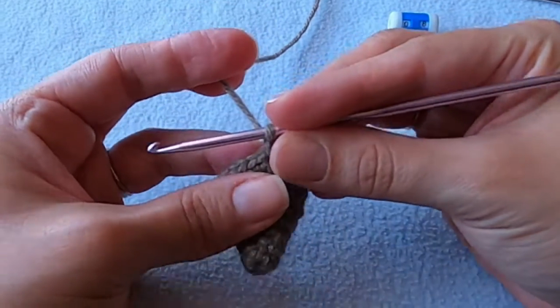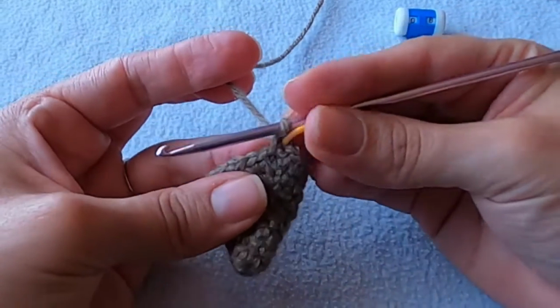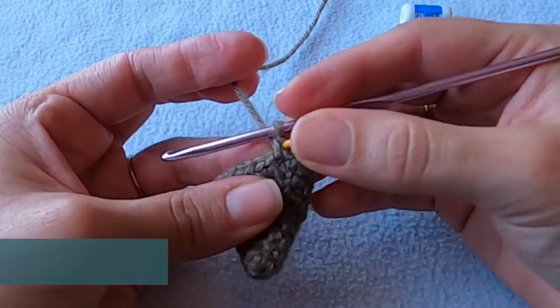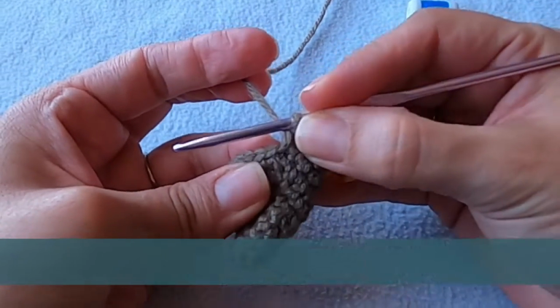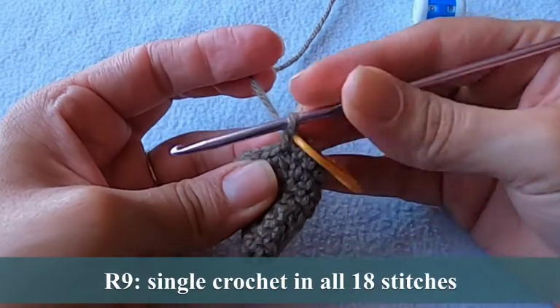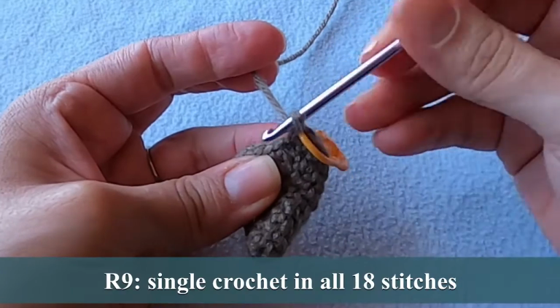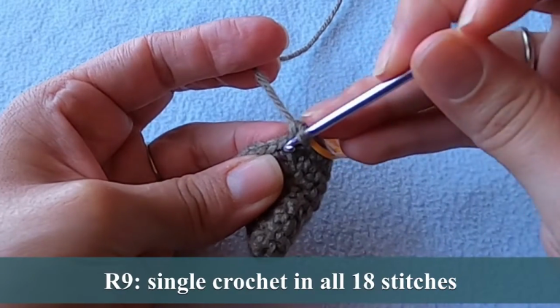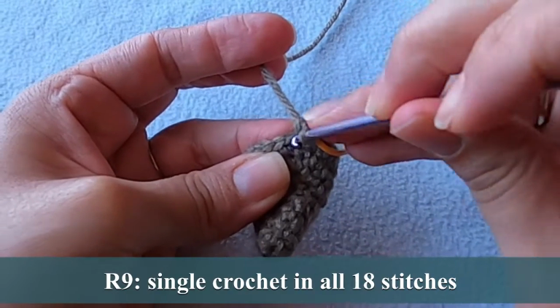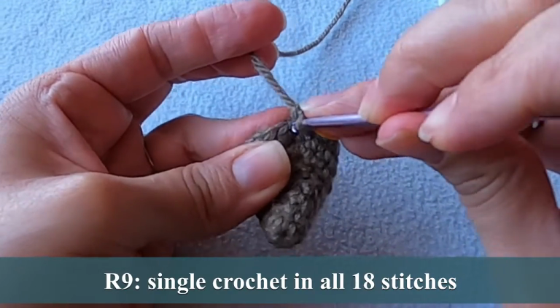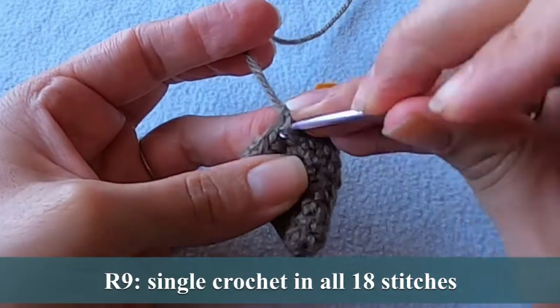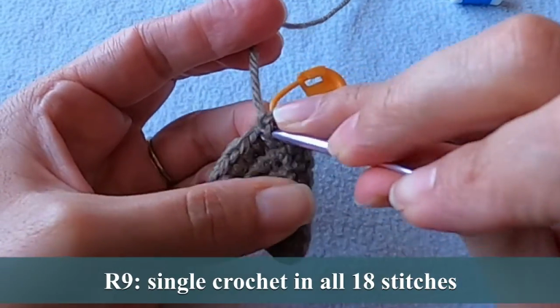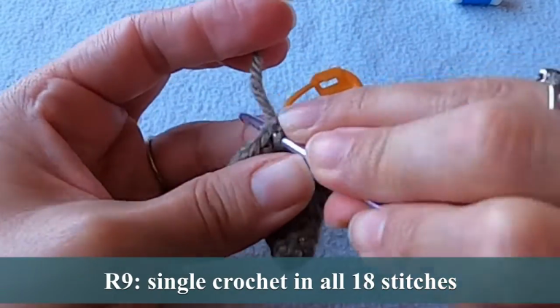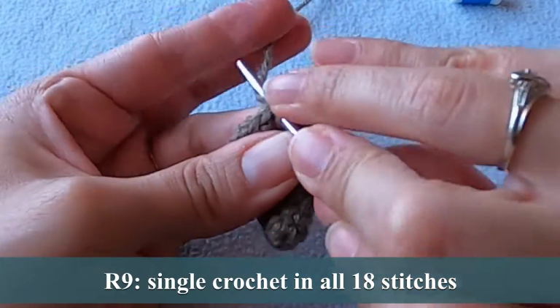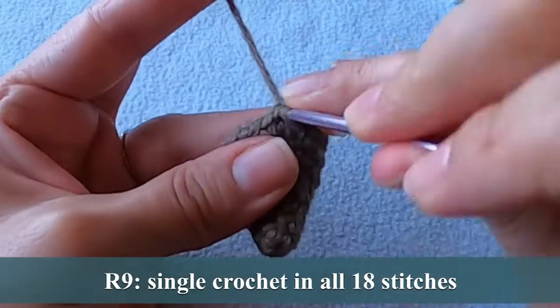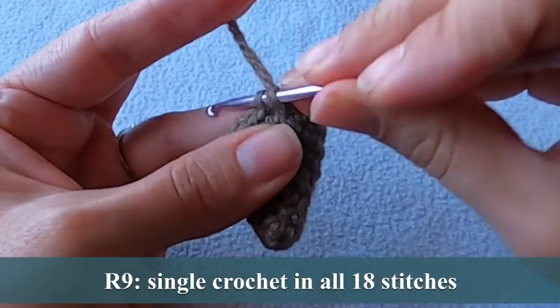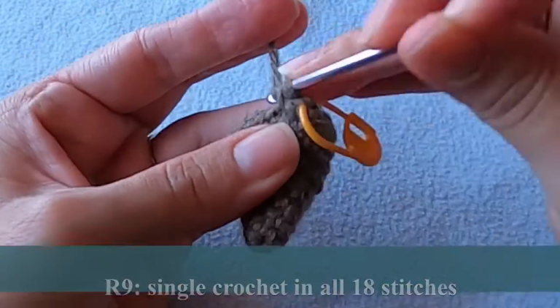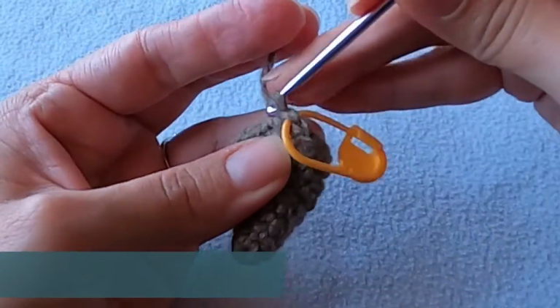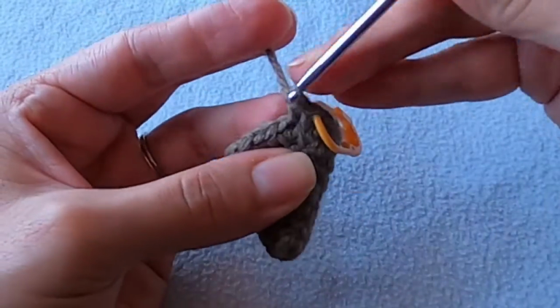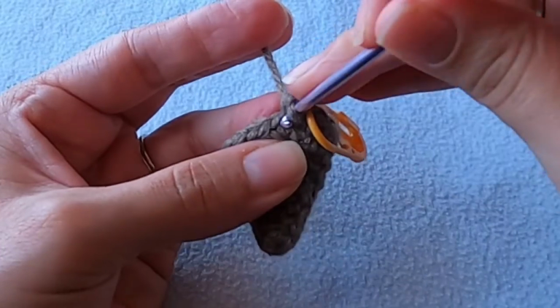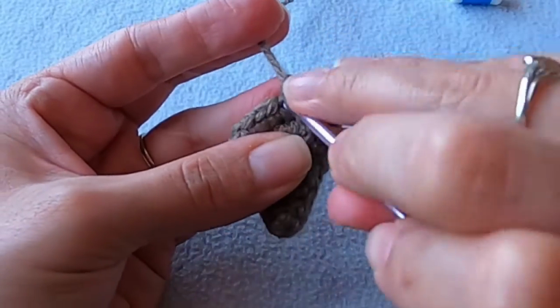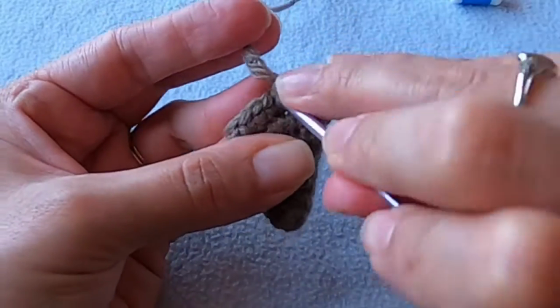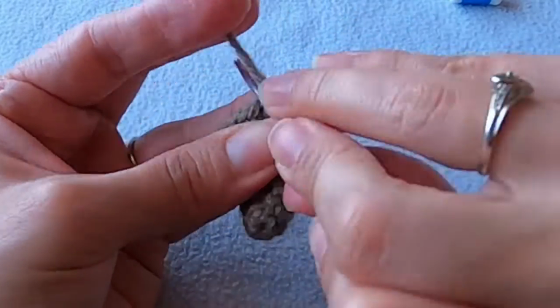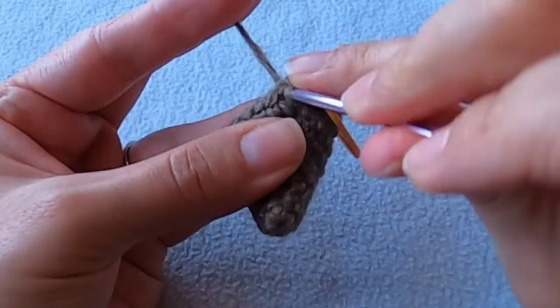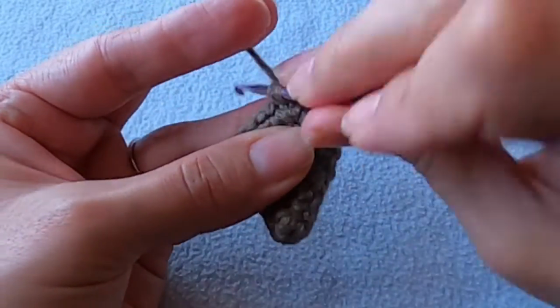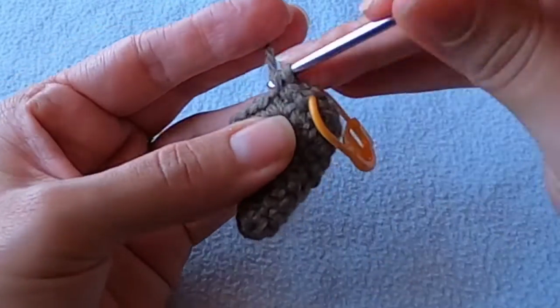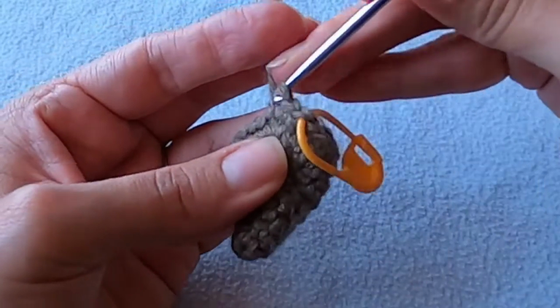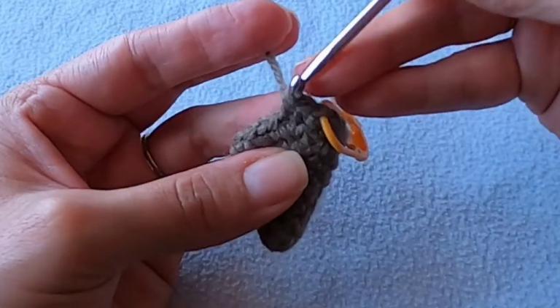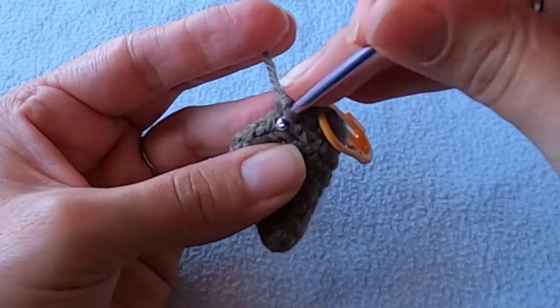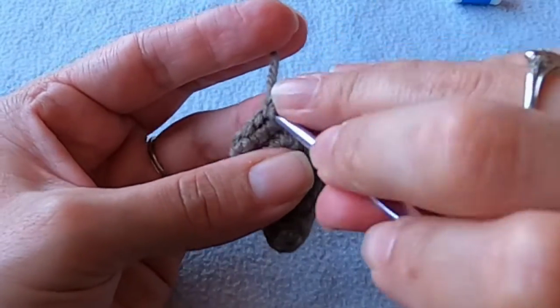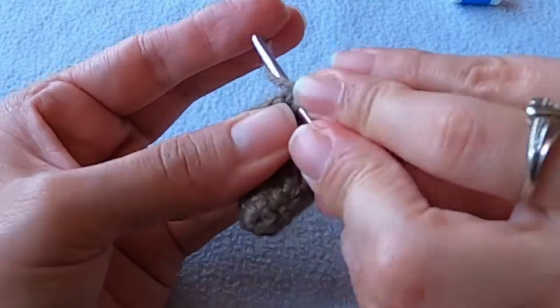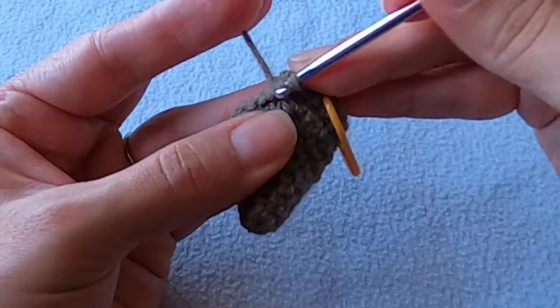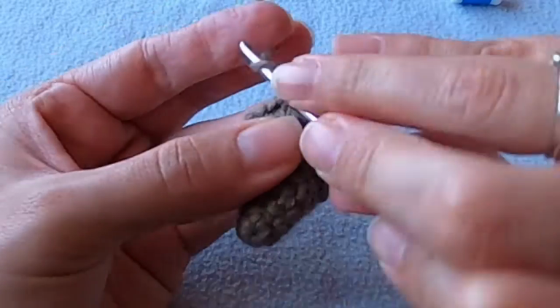For round nine put one single crochet in every stitch. It's a good idea to count your stitches after completing a round. This could save you from having to frog your work and finding out that your stitch count is off.